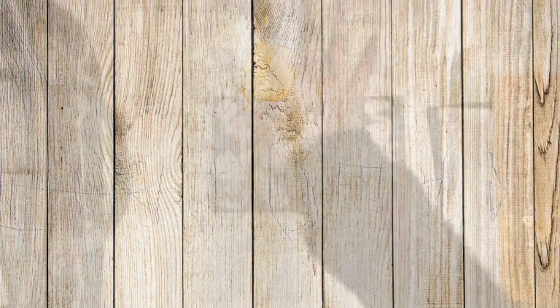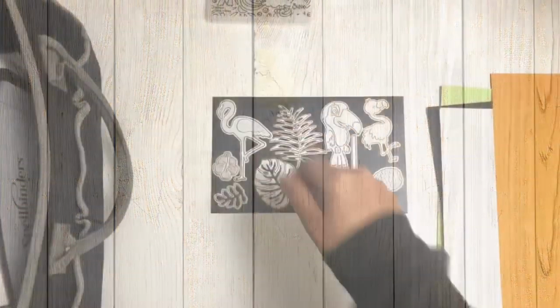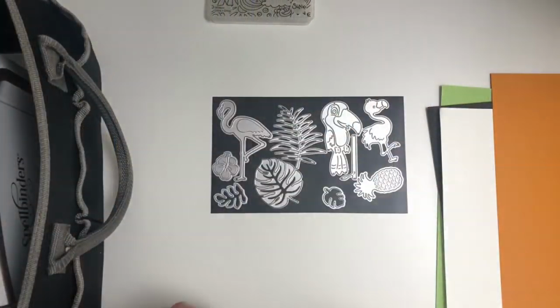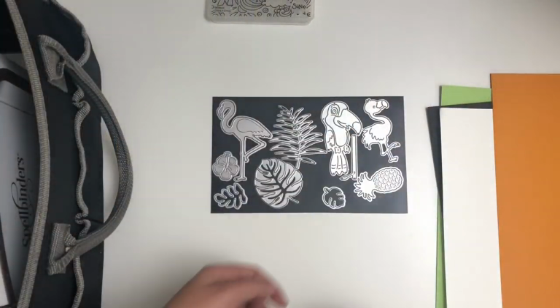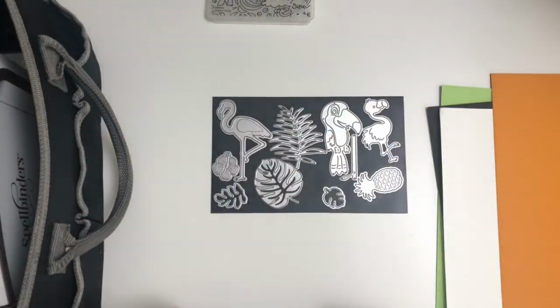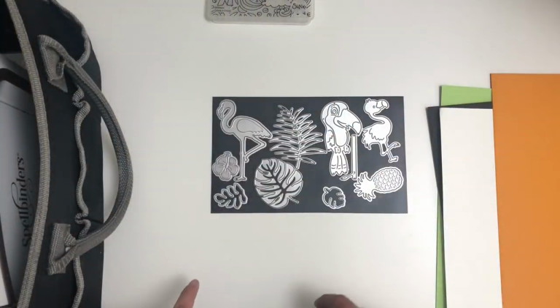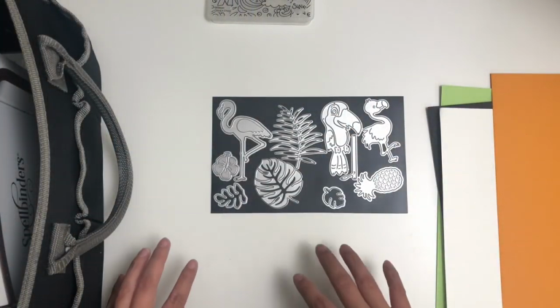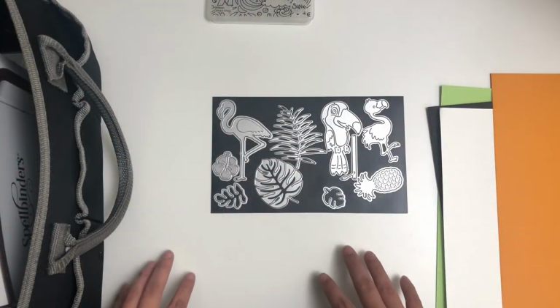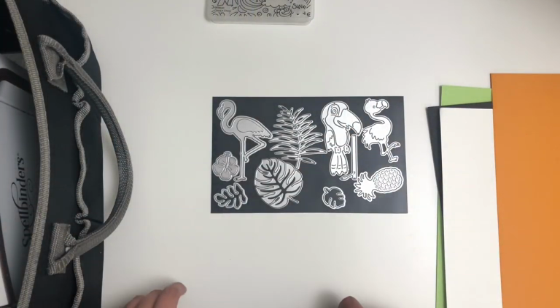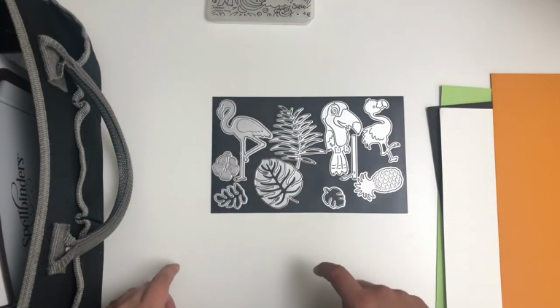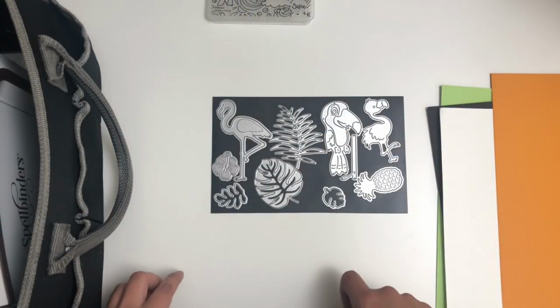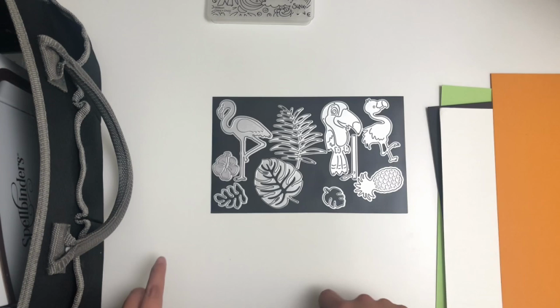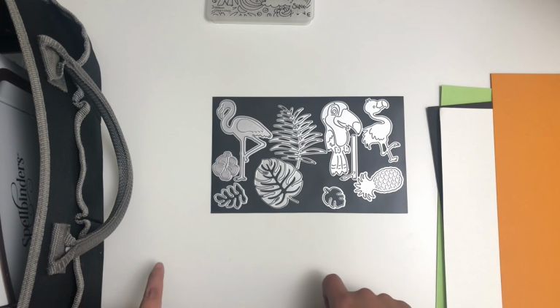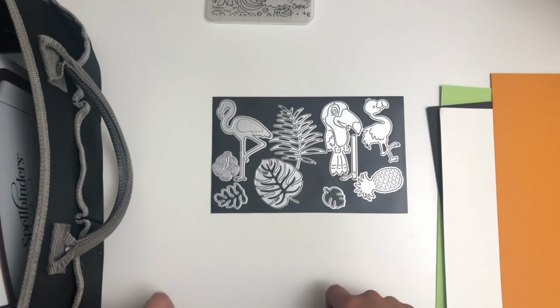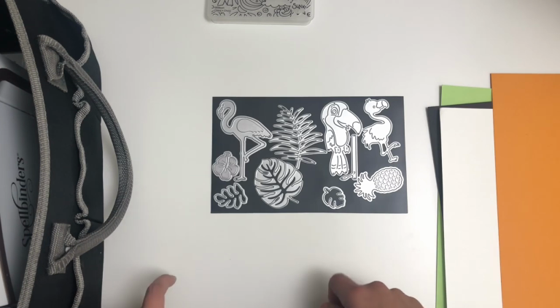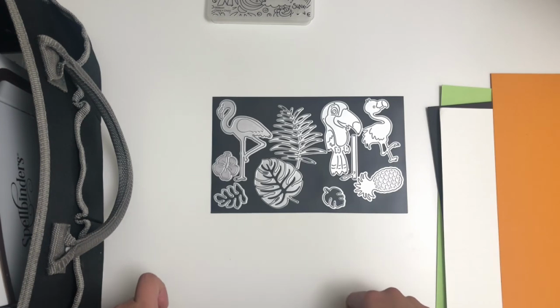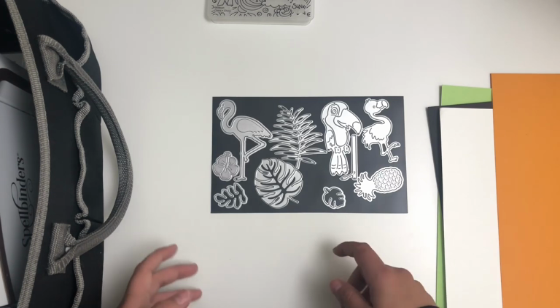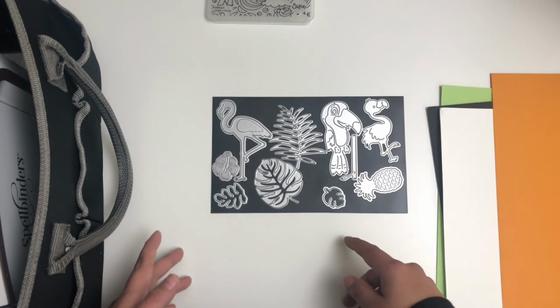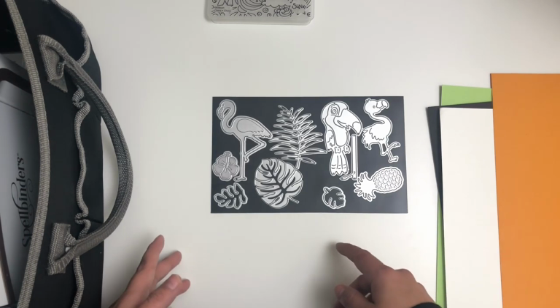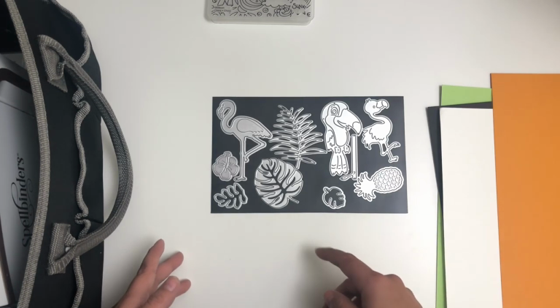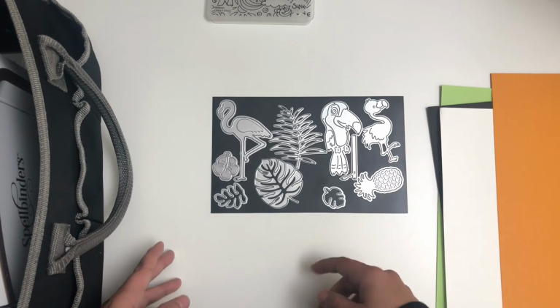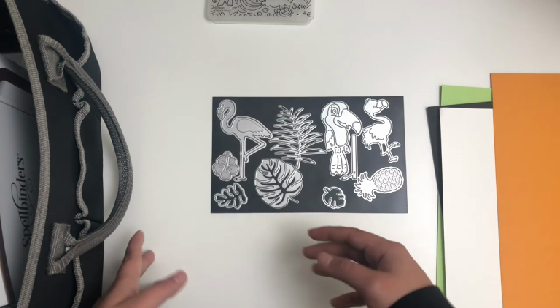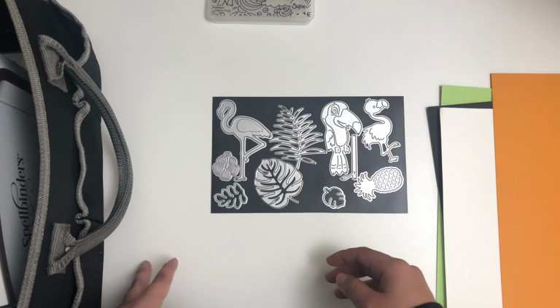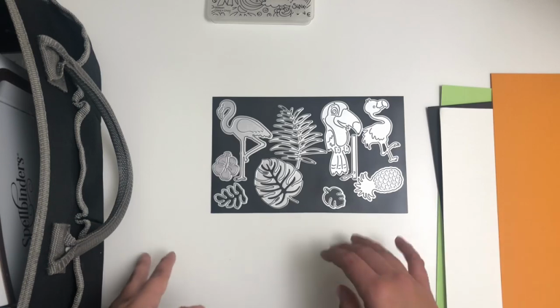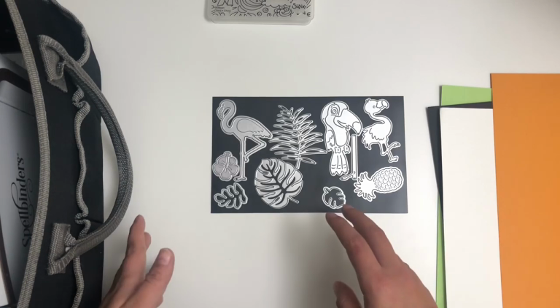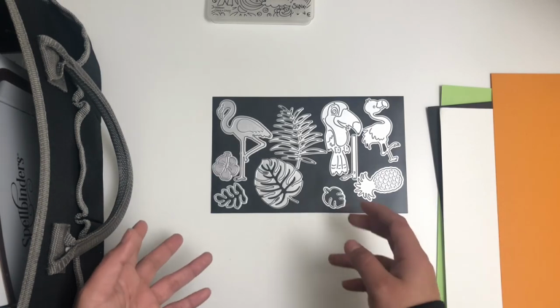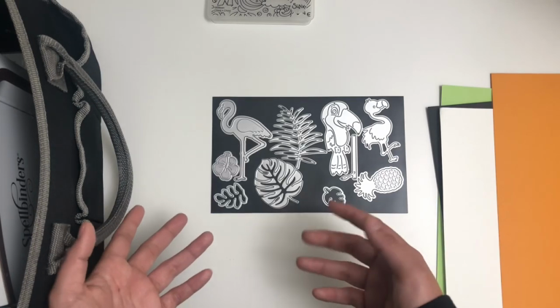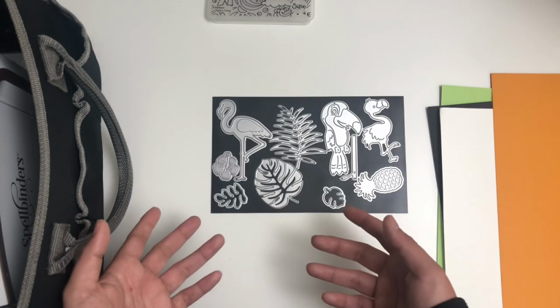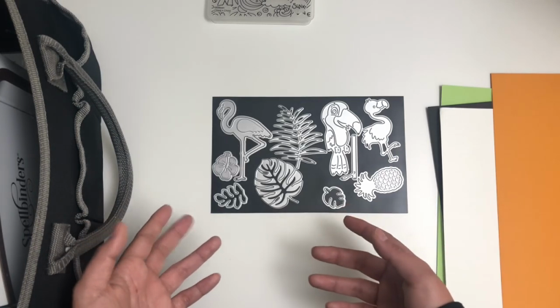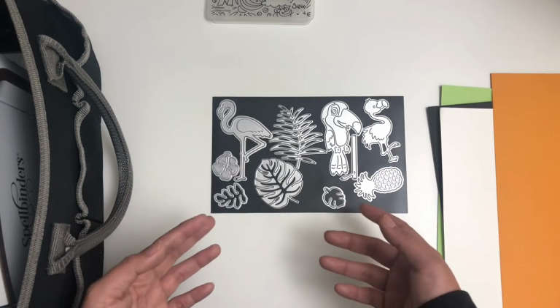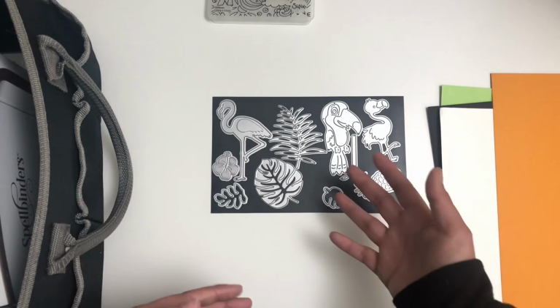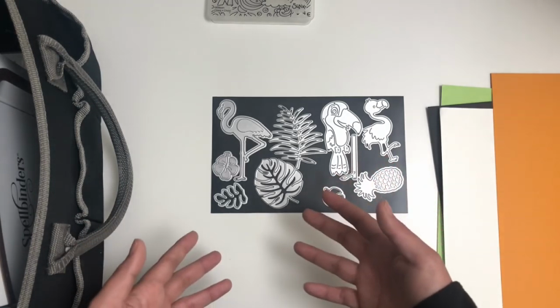Hey friends, welcome back to my channel. This is Kat from Kat Paper Love. So recently I had a request from one of my followers on Instagram, and I believe she's also a subscriber here on YouTube, and she wanted to know what die cutting machine I use and which one I believe is the best.